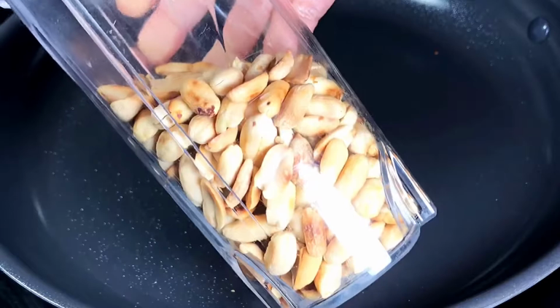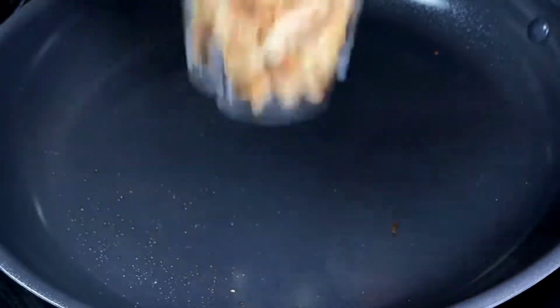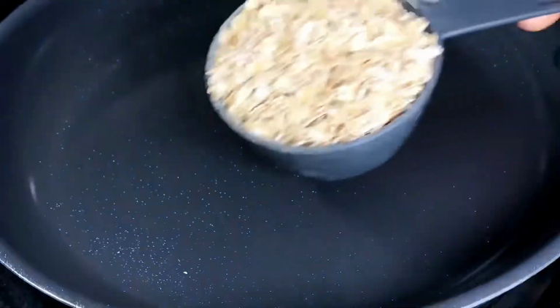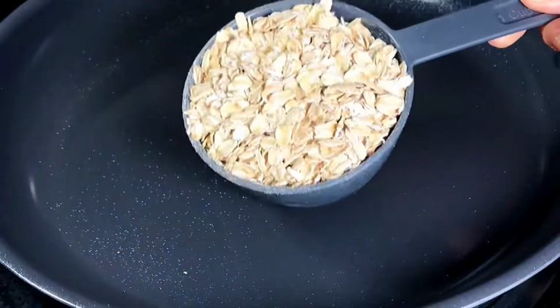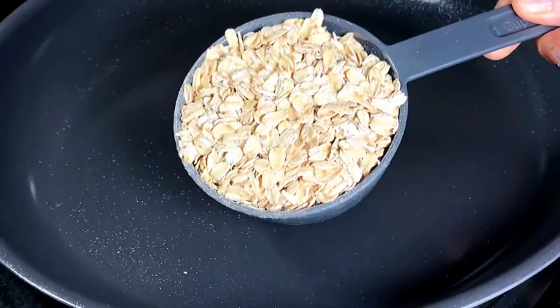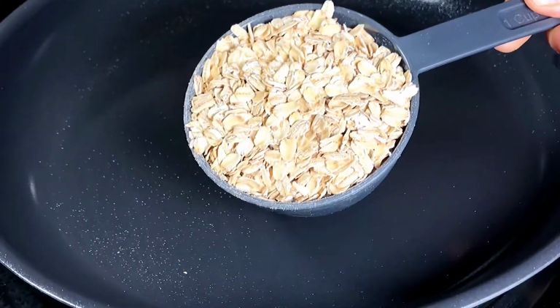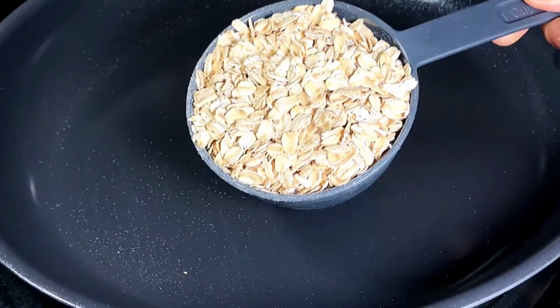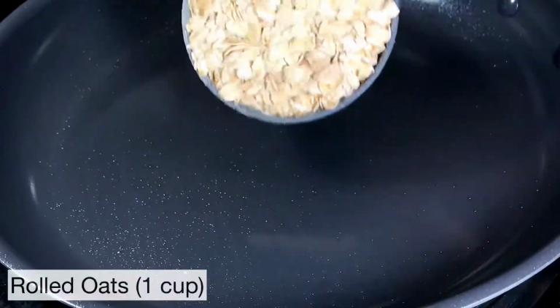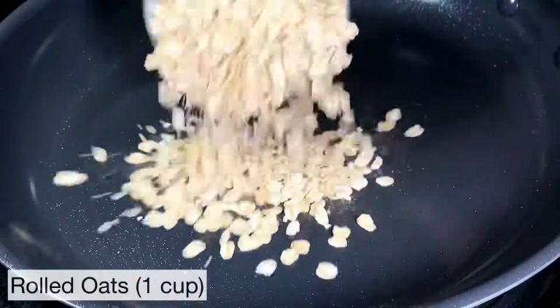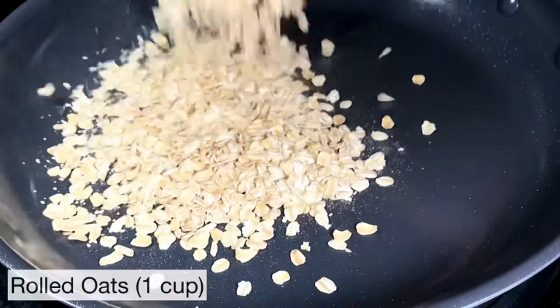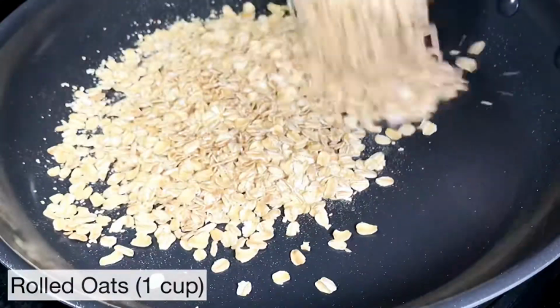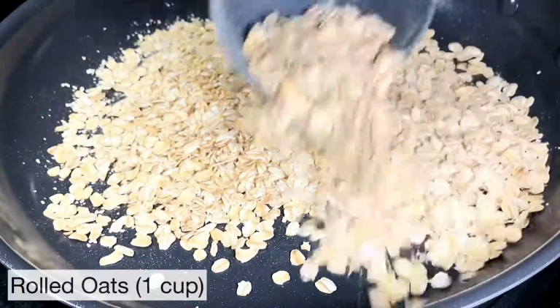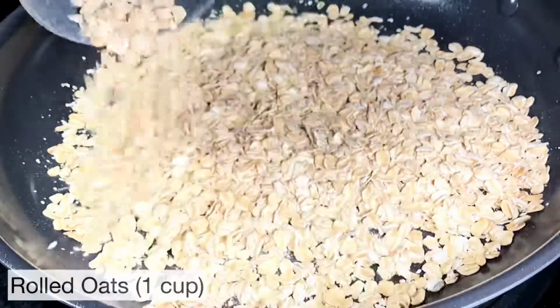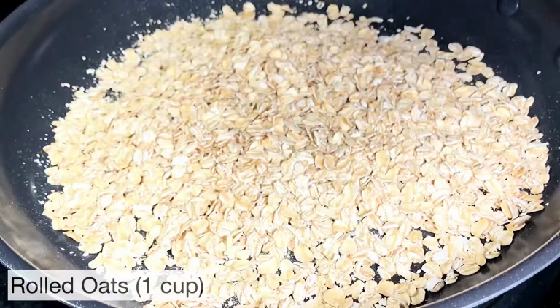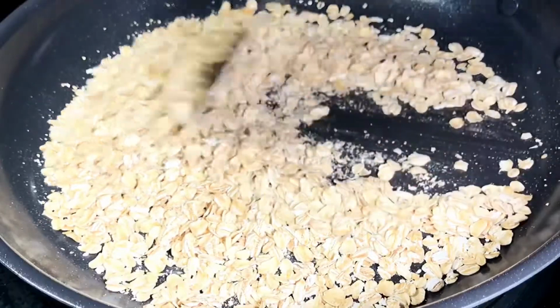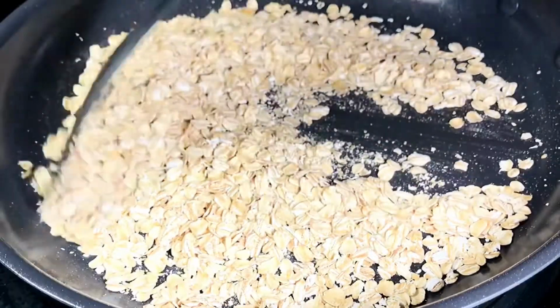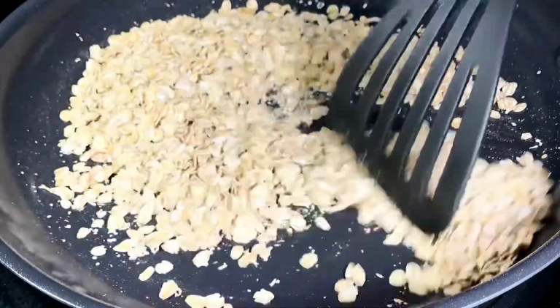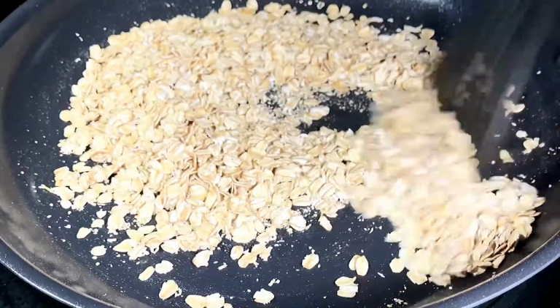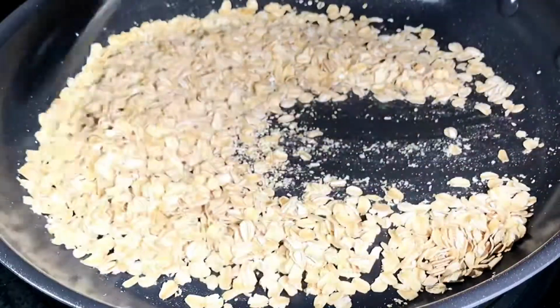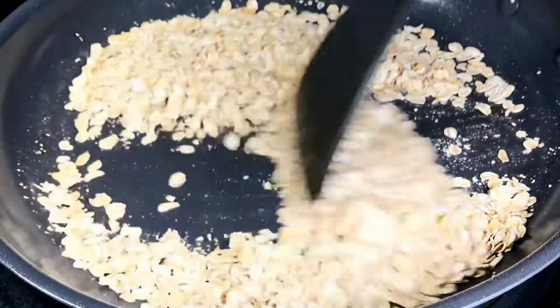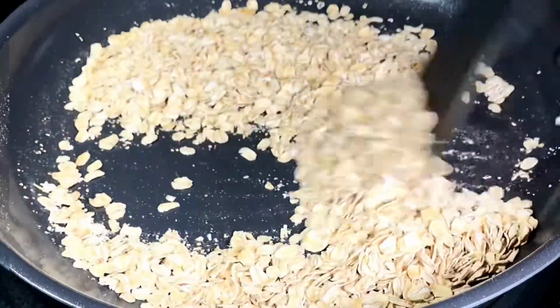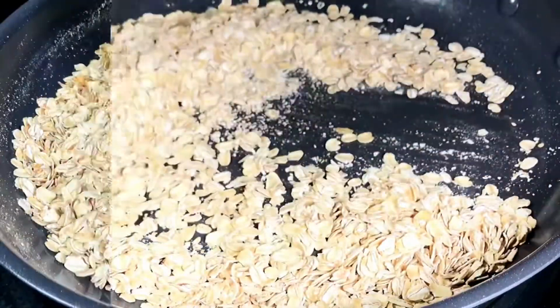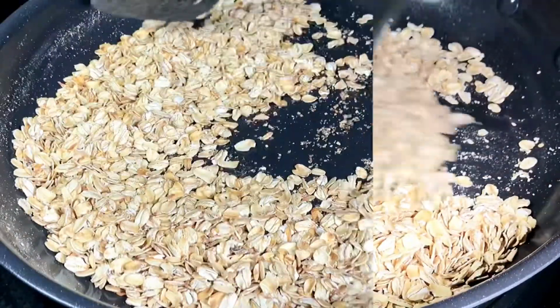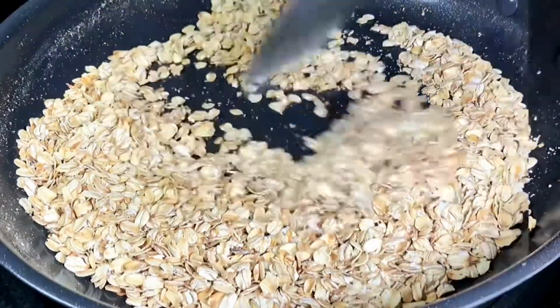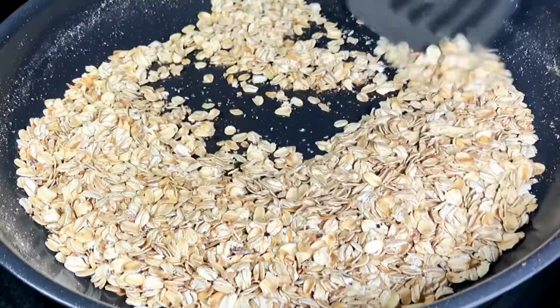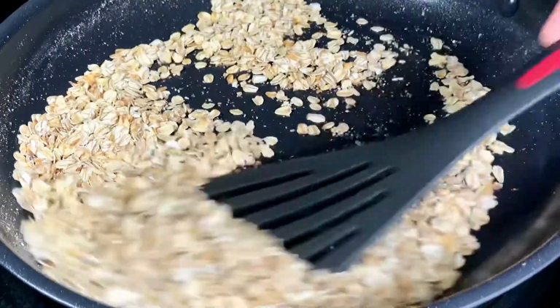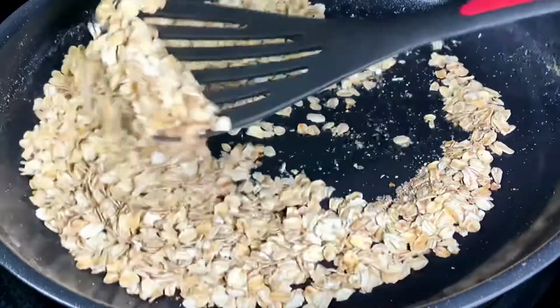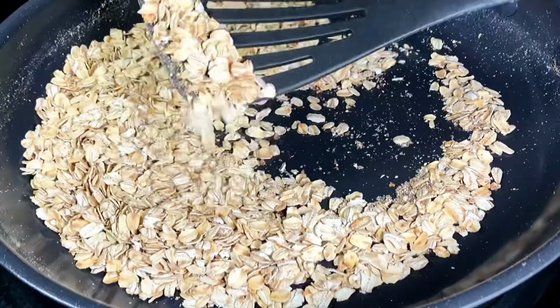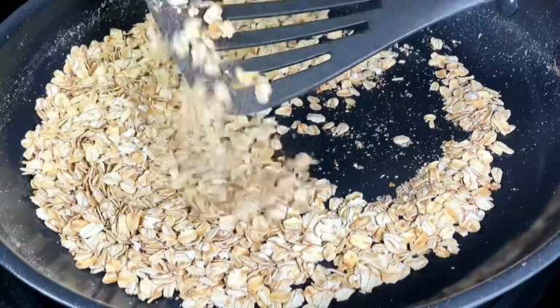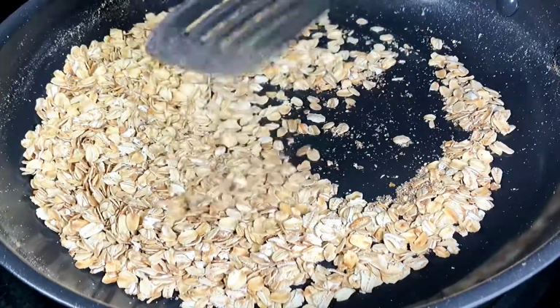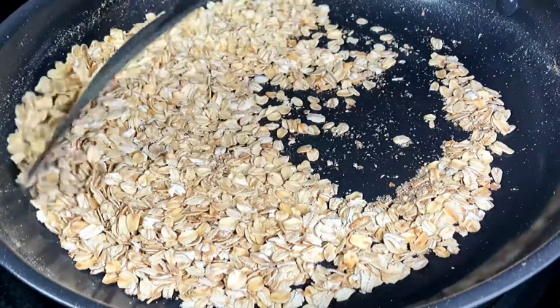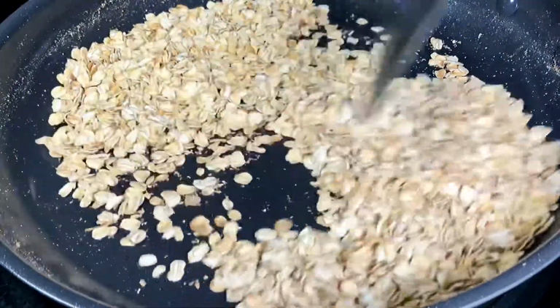While the peanuts are cooling, we are going to dry roast one cup of oats. You can use rolled oats or instant oats. Roast them for four to five minutes until they turn golden brown and crisp.